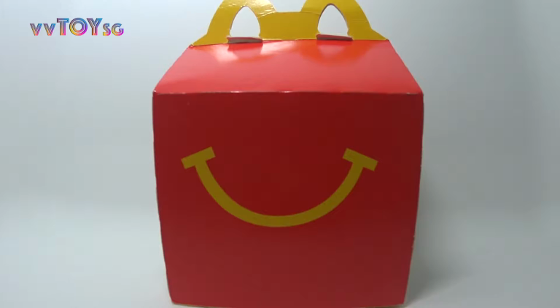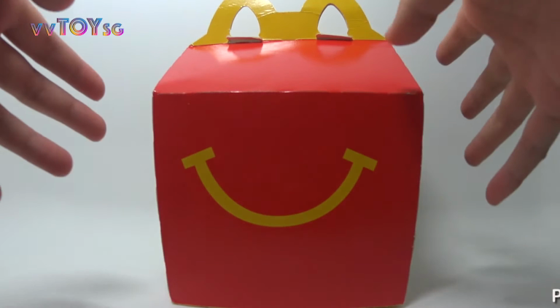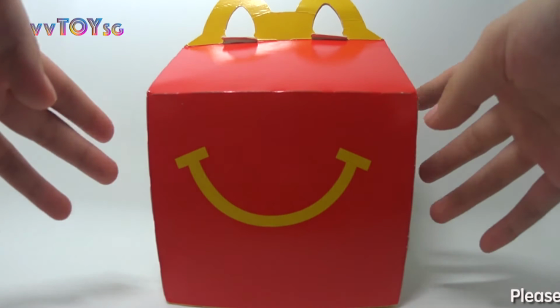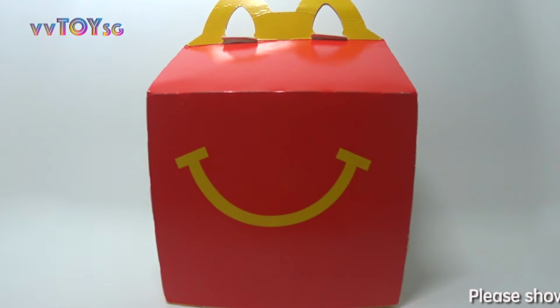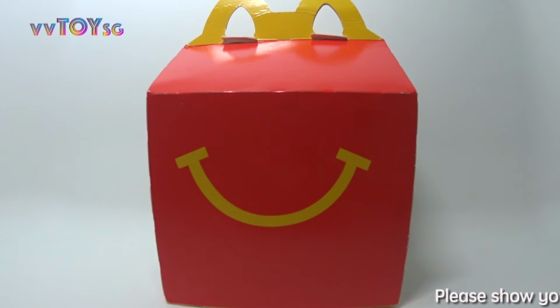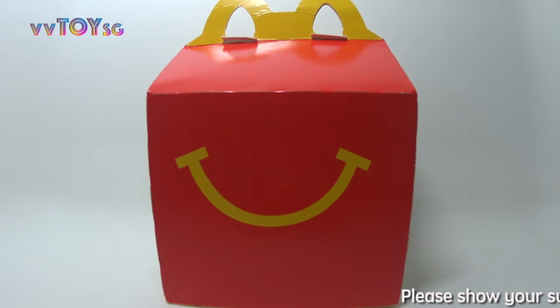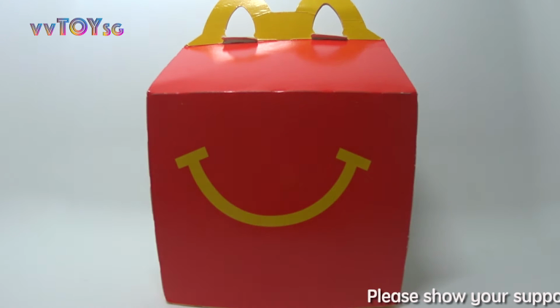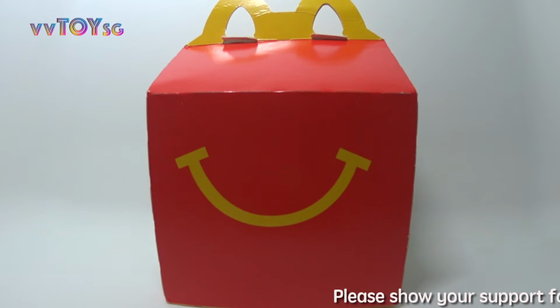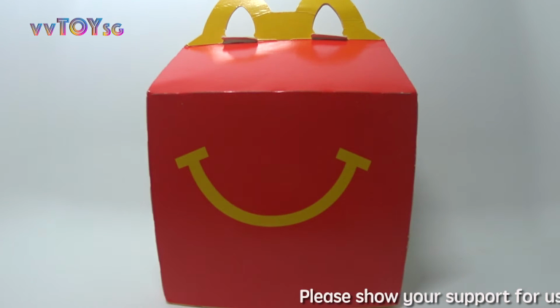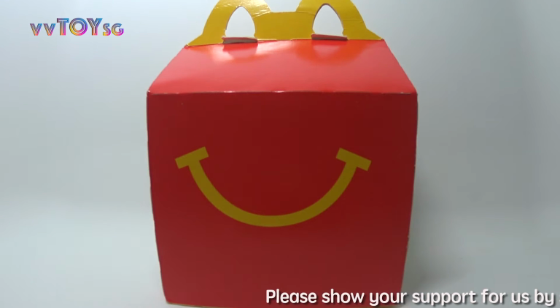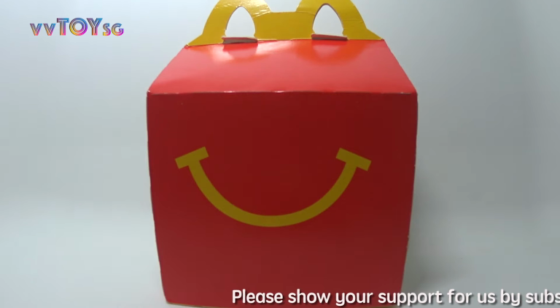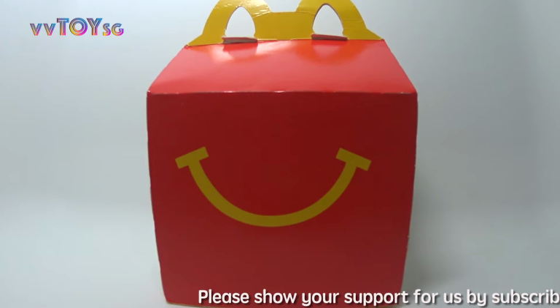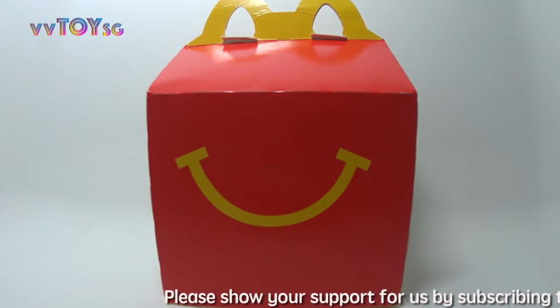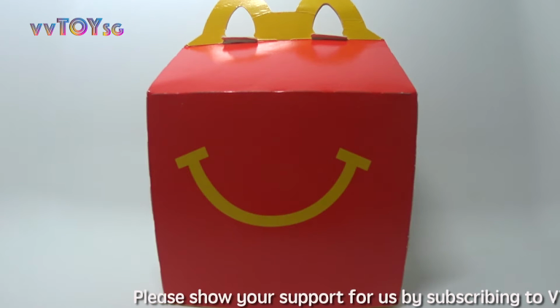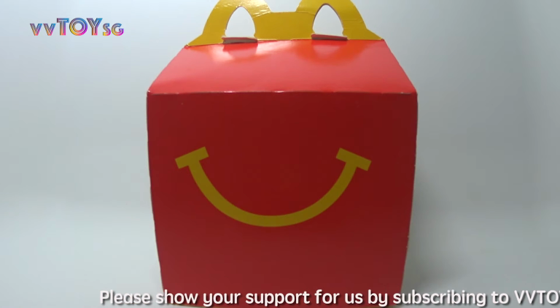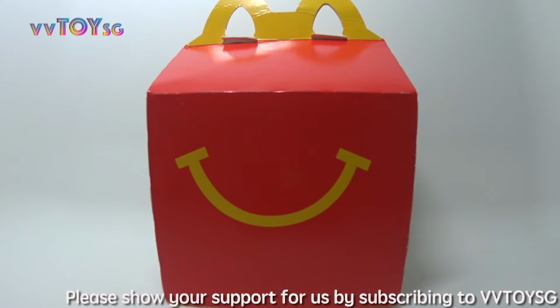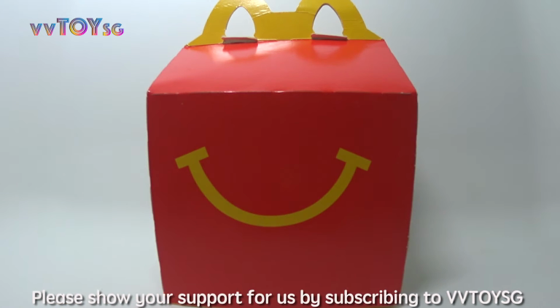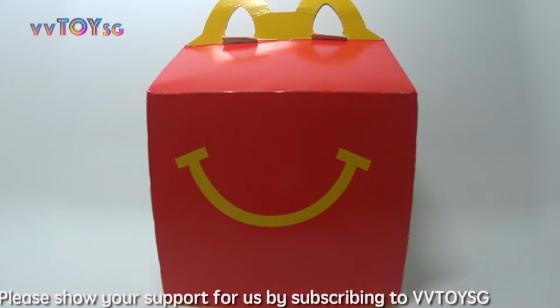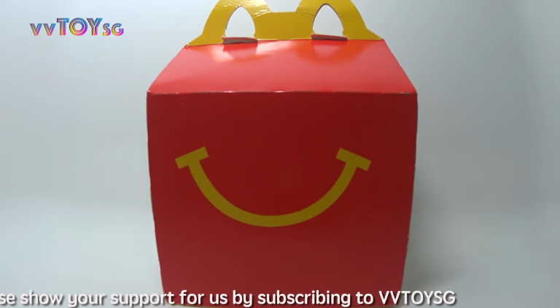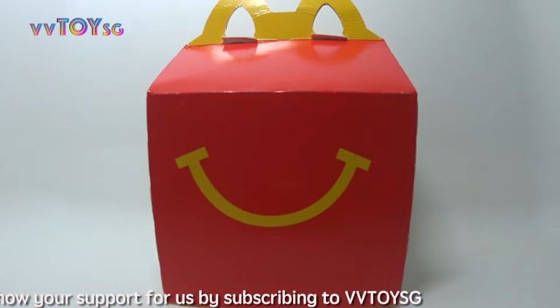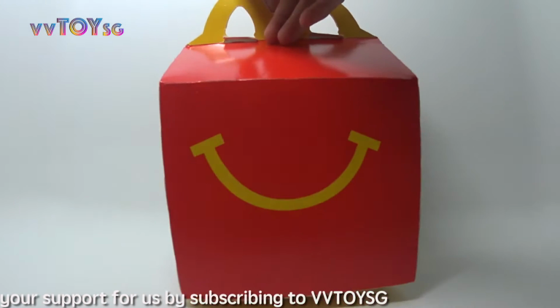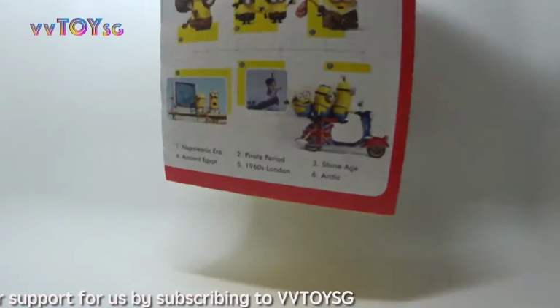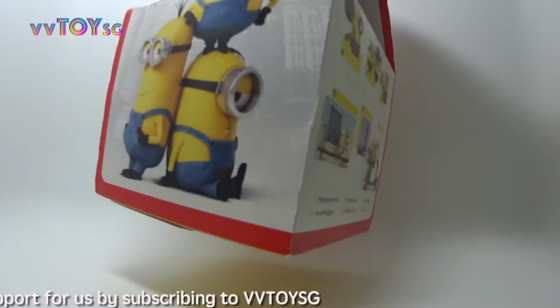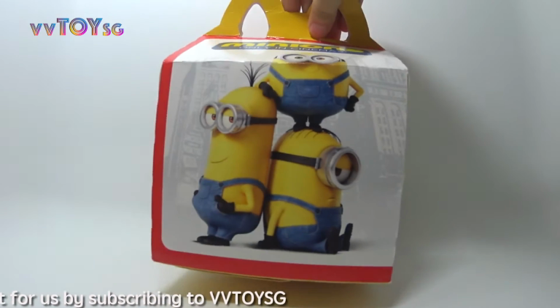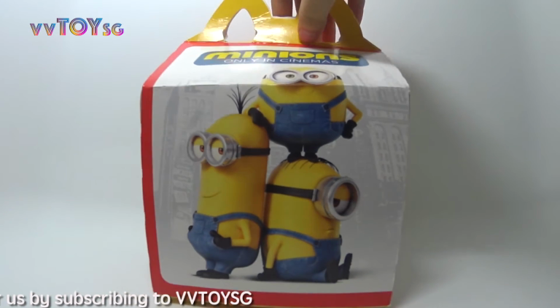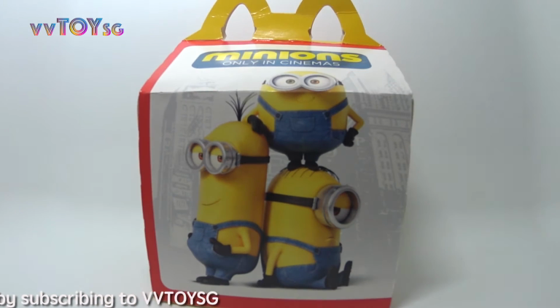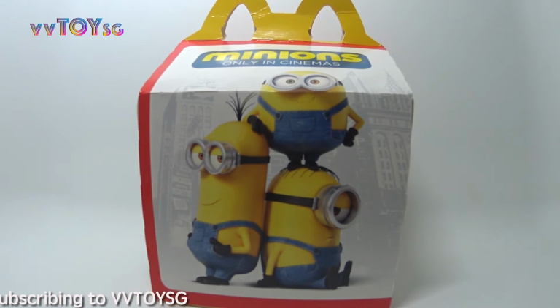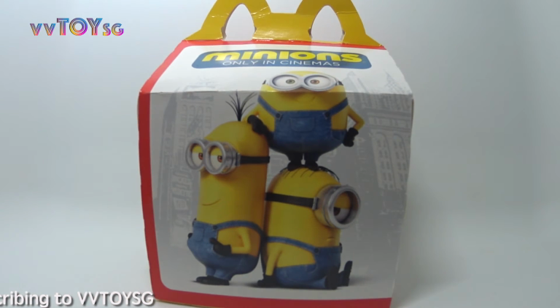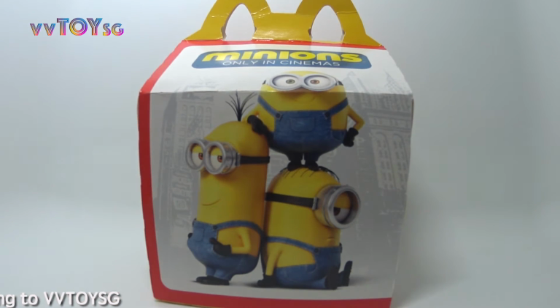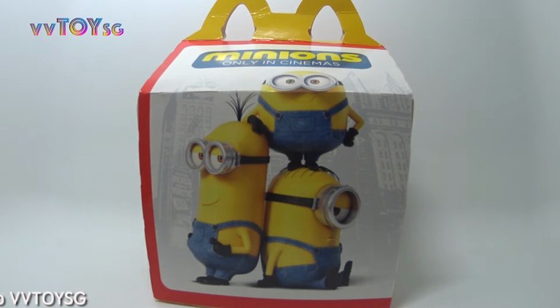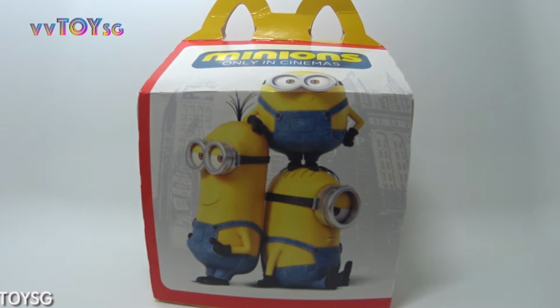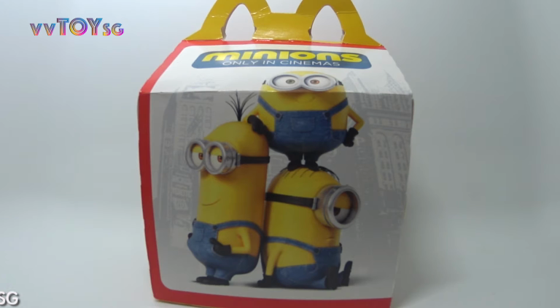Hi guys, Vivi Toys here and we have a McDonald's Happy Meal Special. We are going to show you all the 10 Minions in the Happy Meal Collection.